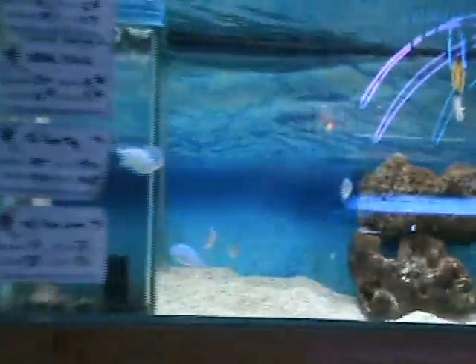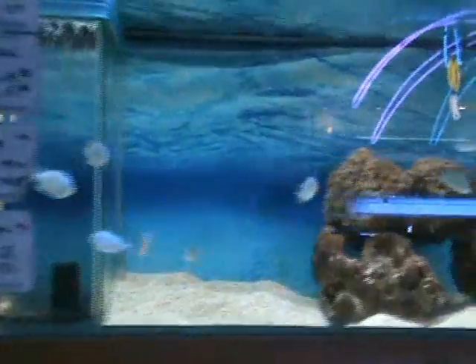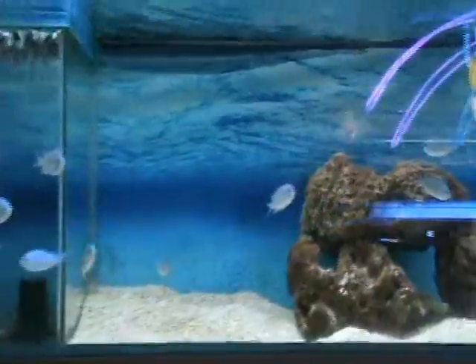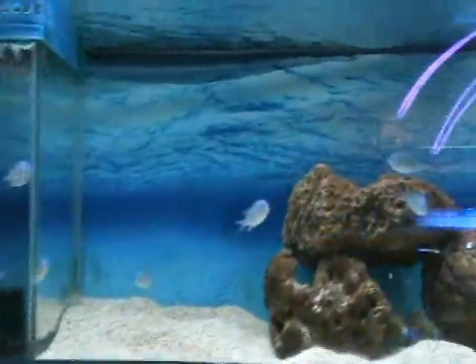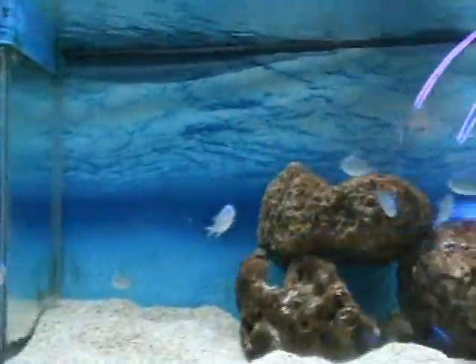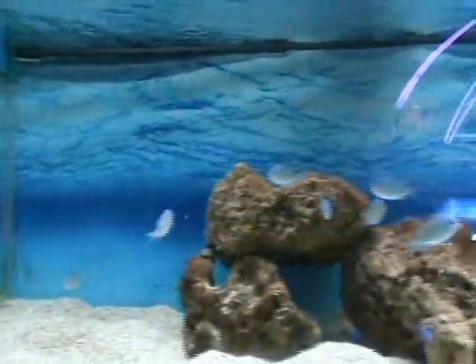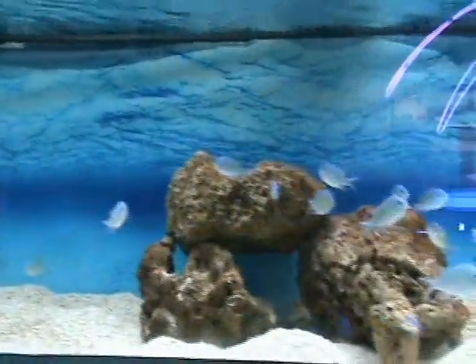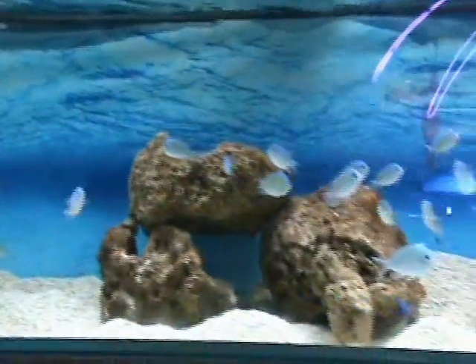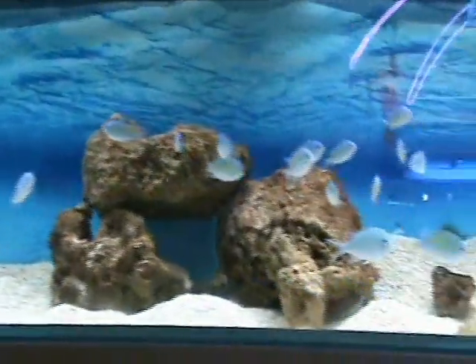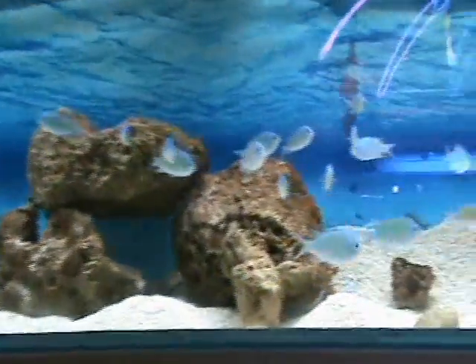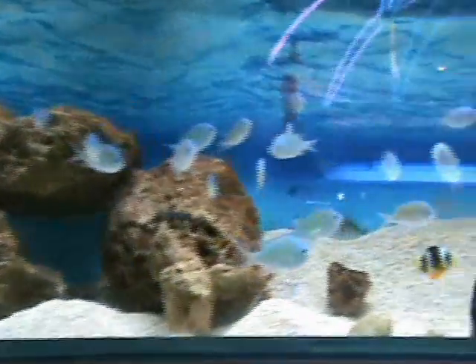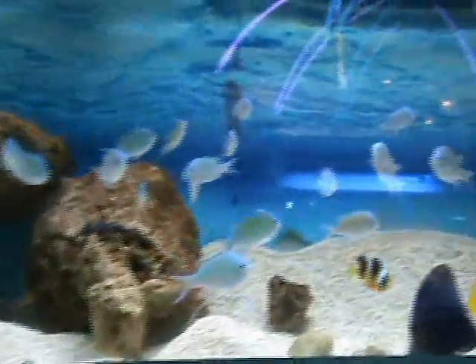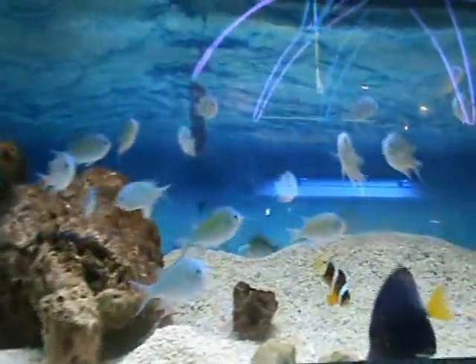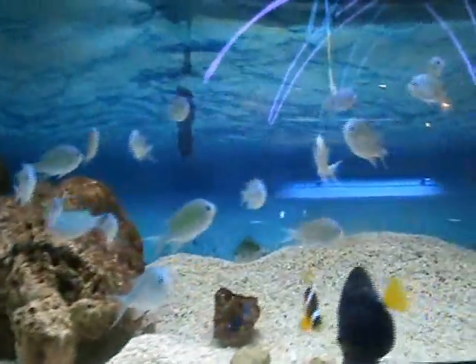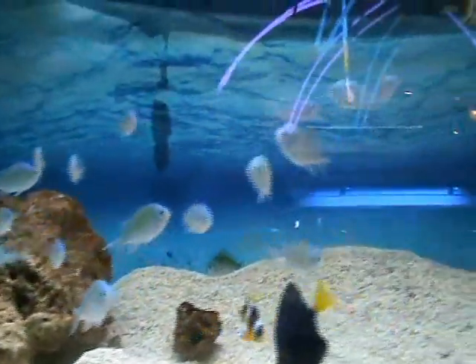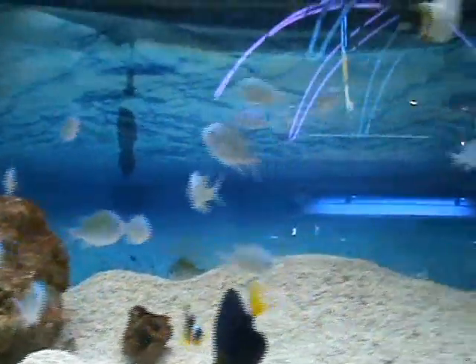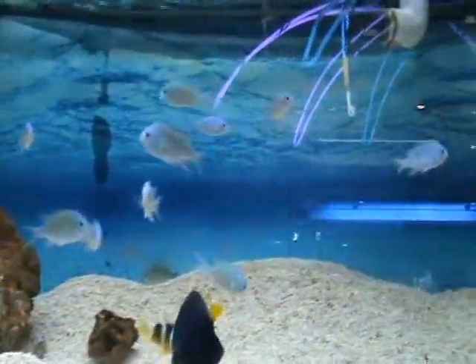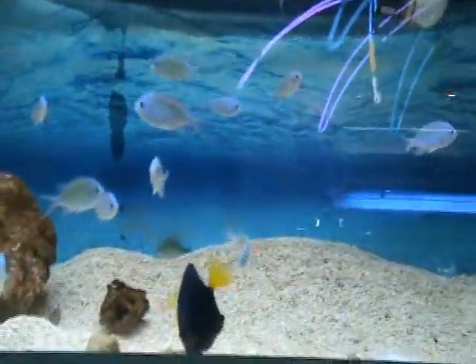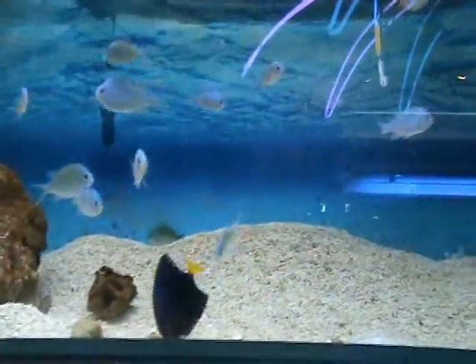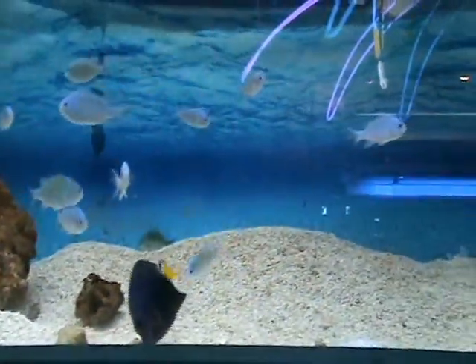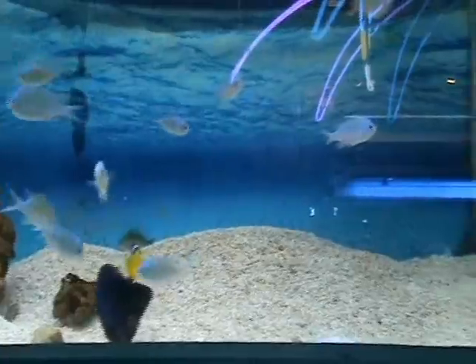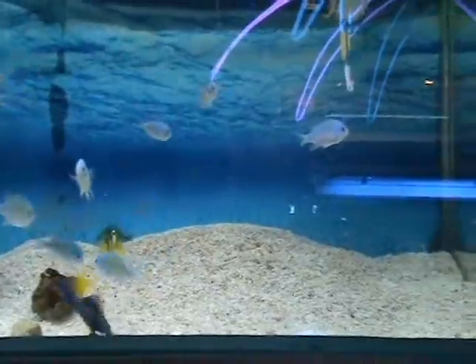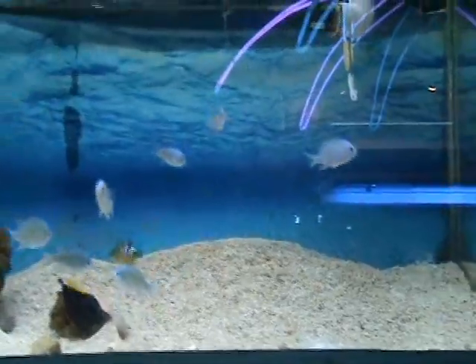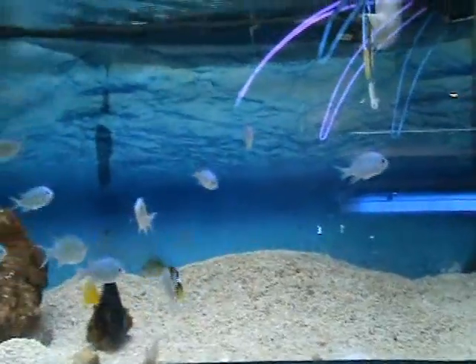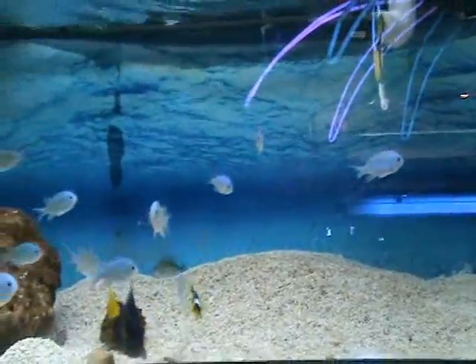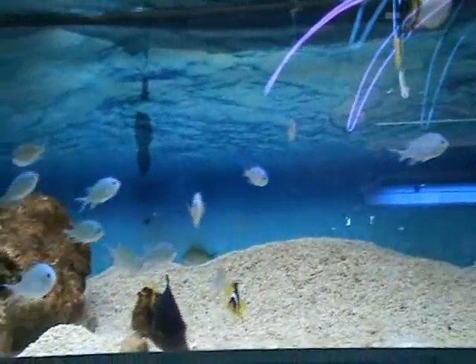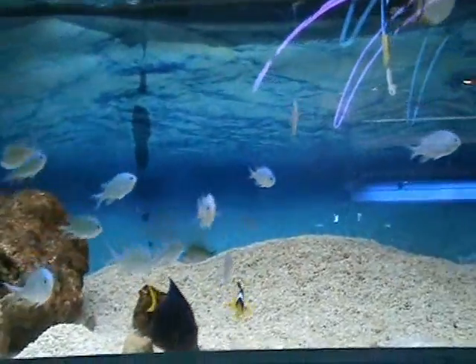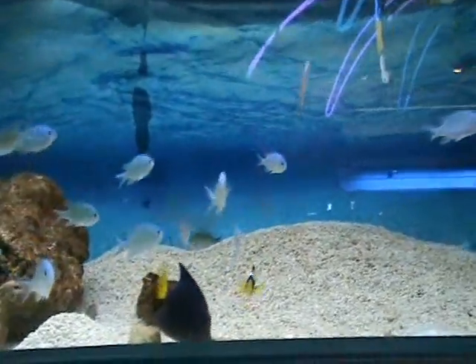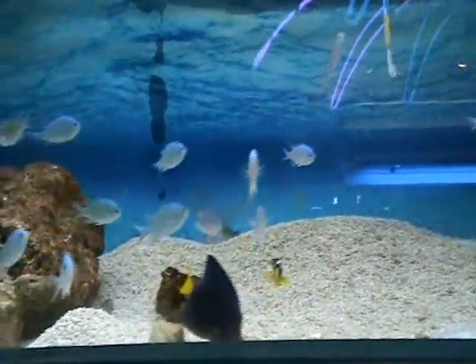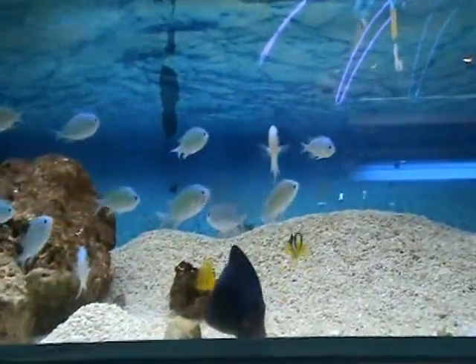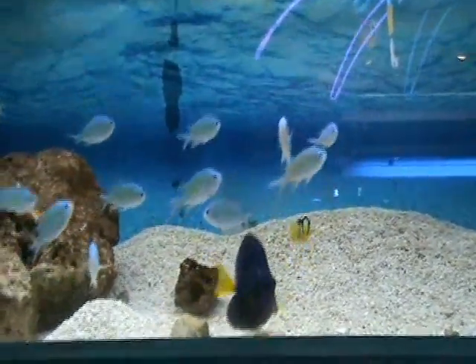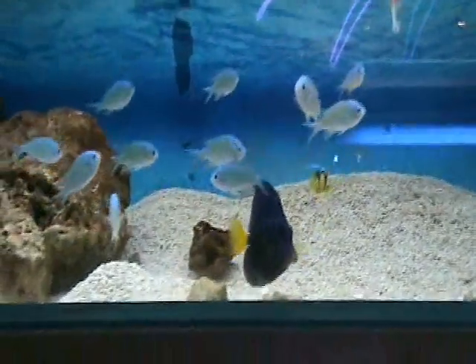We have a nice variety of green chromis here — a bunch of these guys ranging from about an inch and a half to two inches. Great starter fish, good community tank fish, and they also do well in a reef tank.